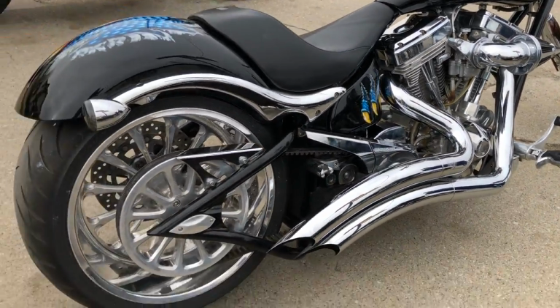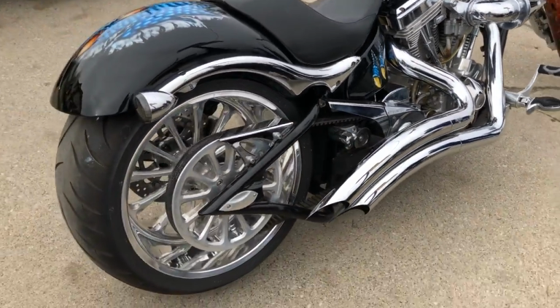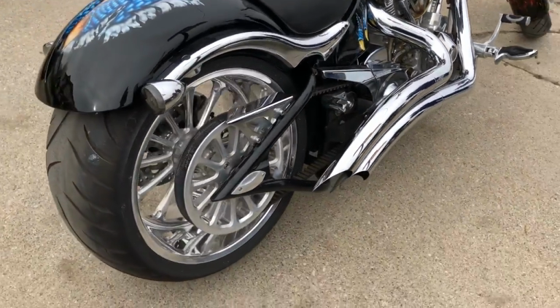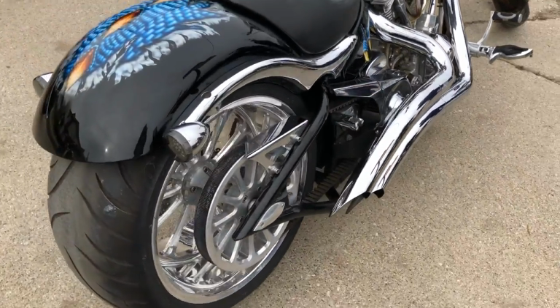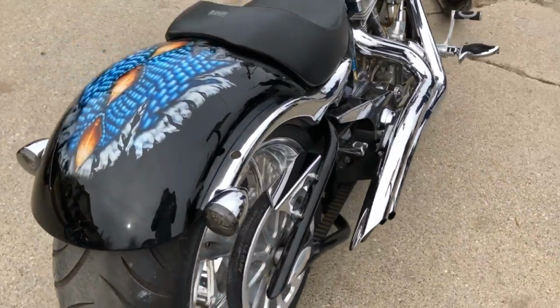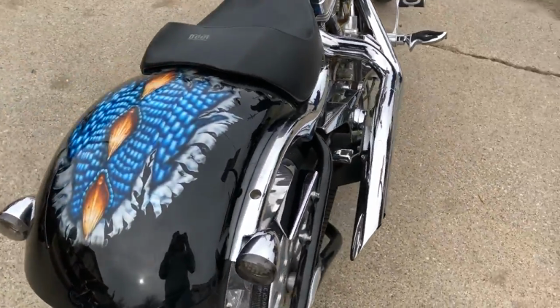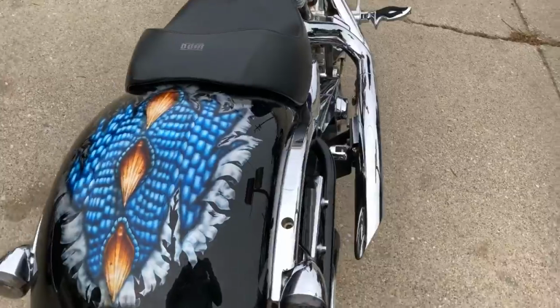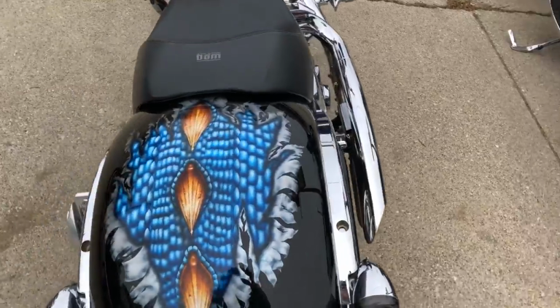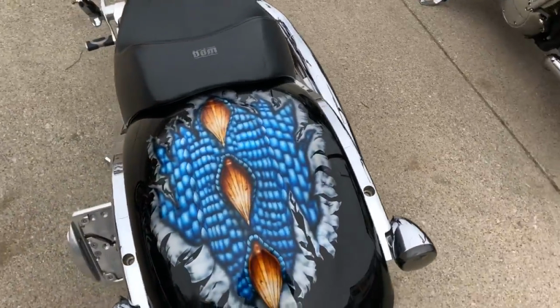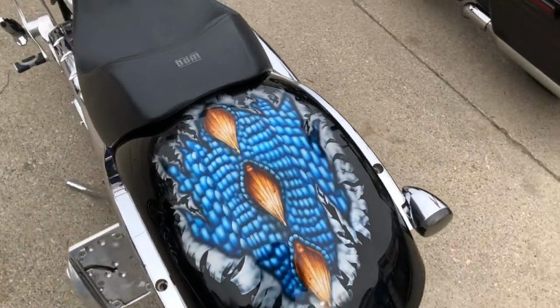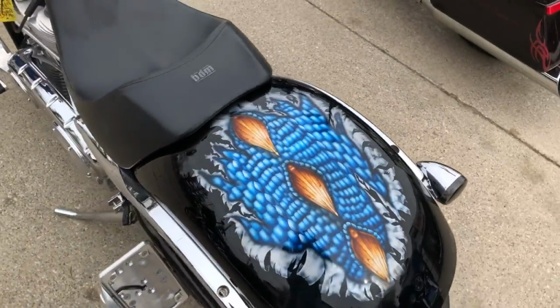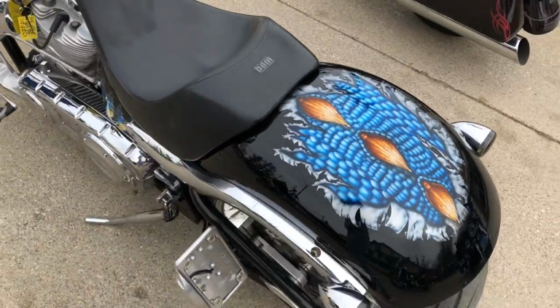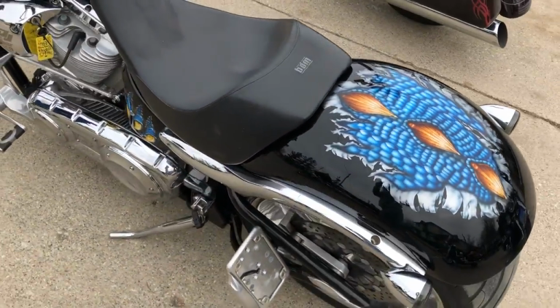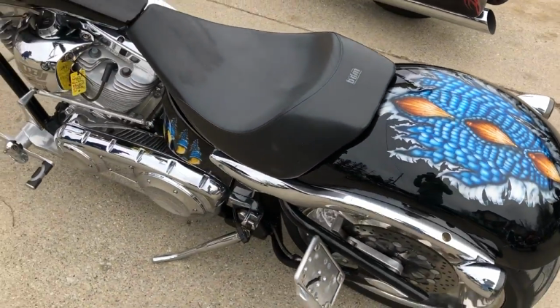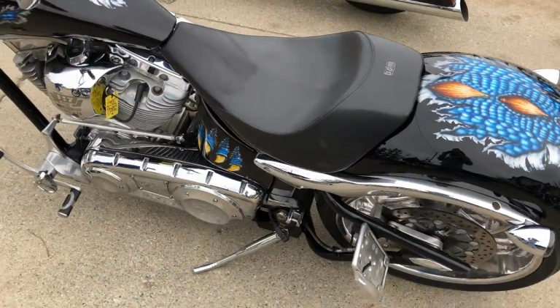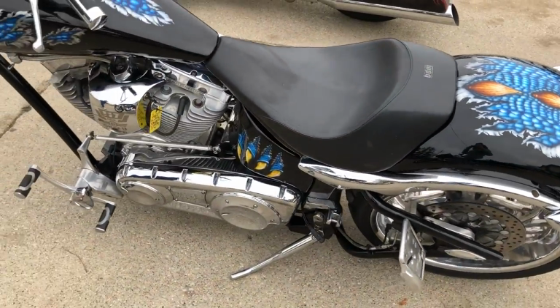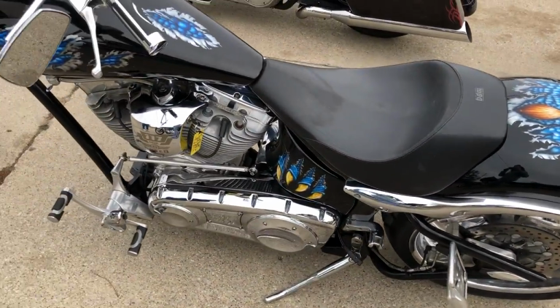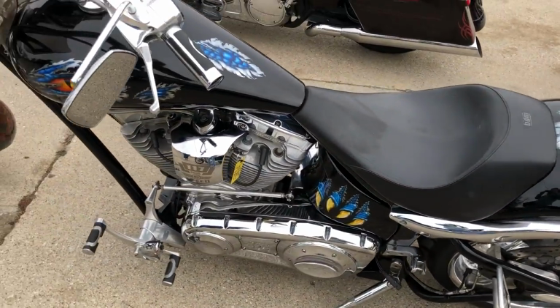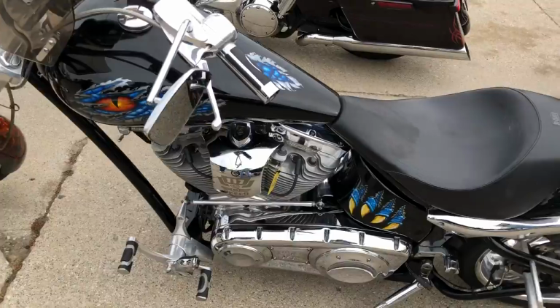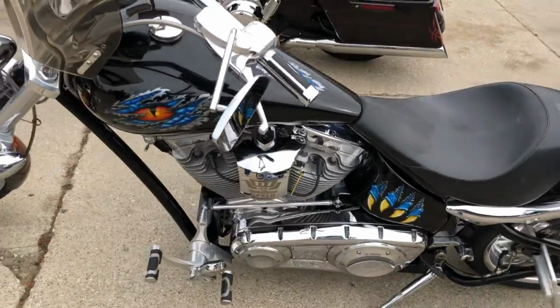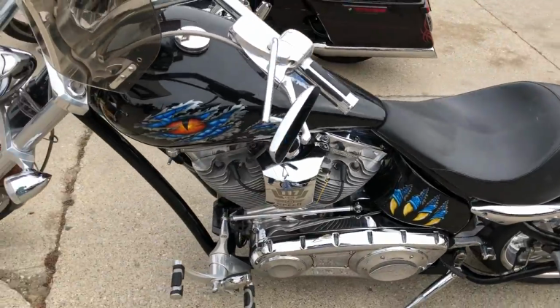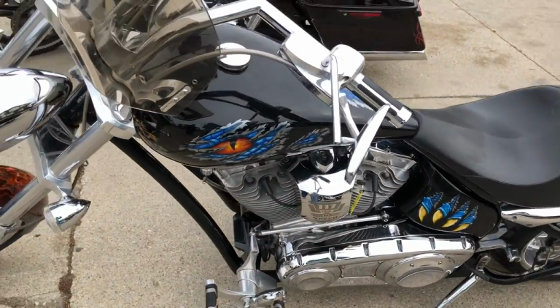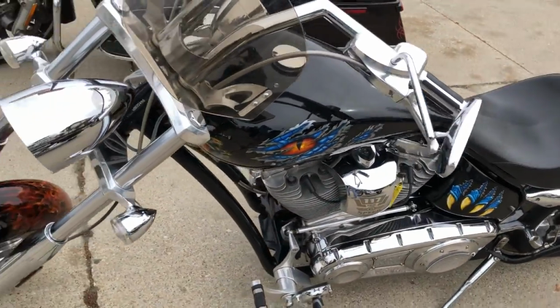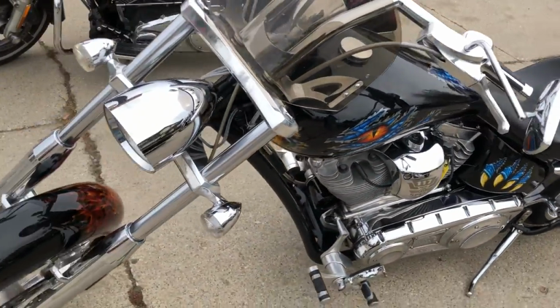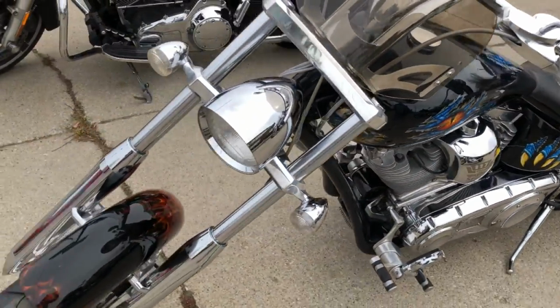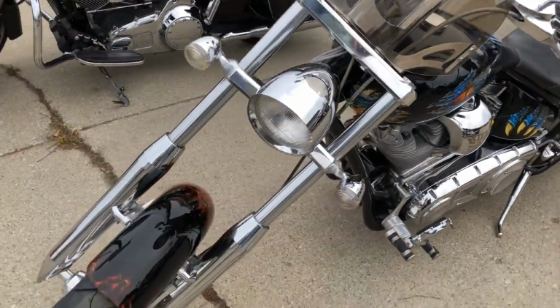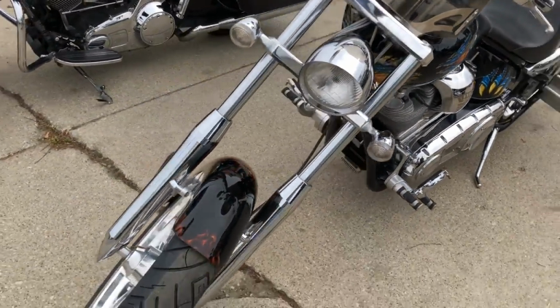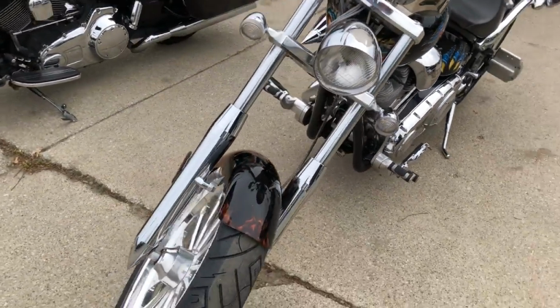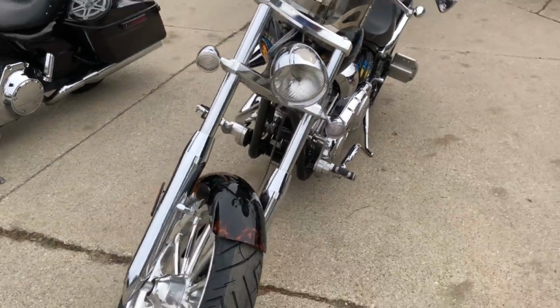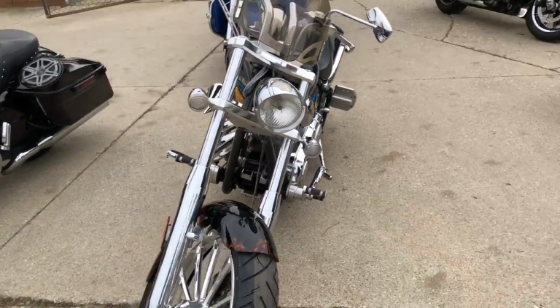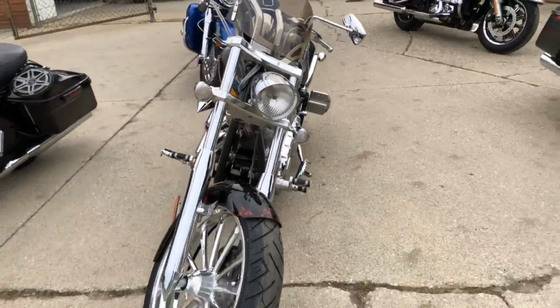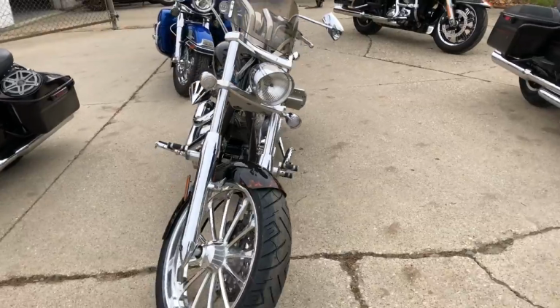It's got that custom paint that was done right at Big Dog. It's got a two-lap everywhere you go, chrome wheels, 300 rear tire, diamond cut heads, cone air filter, fancy Heinz exhaust, 117 cubic inch motor with a 6 speed transmission.